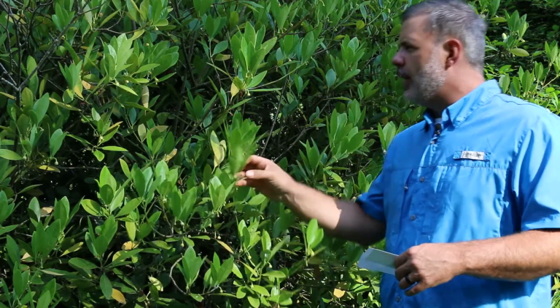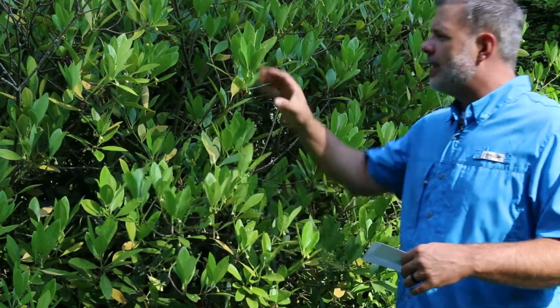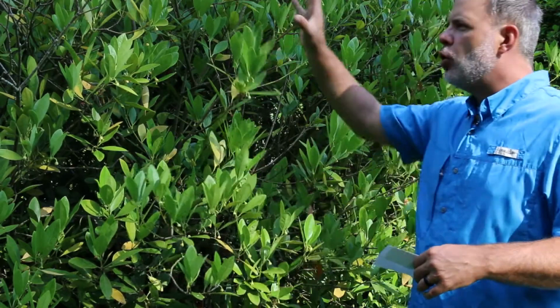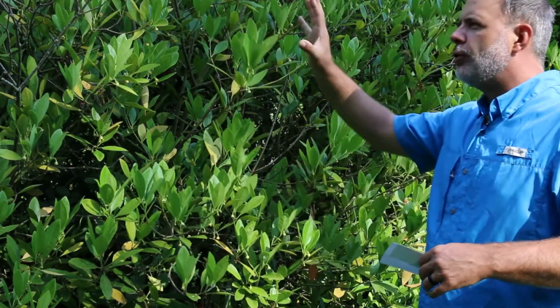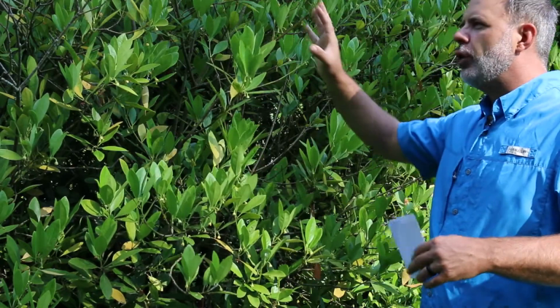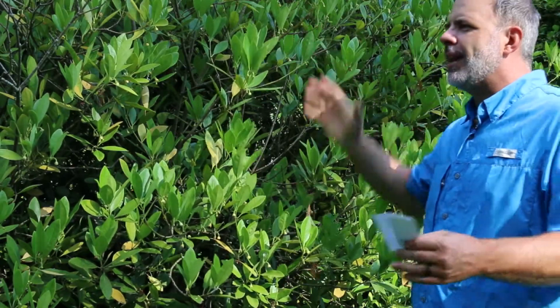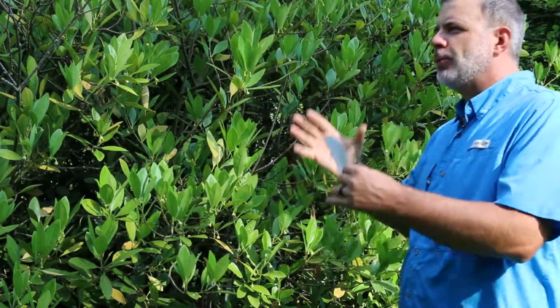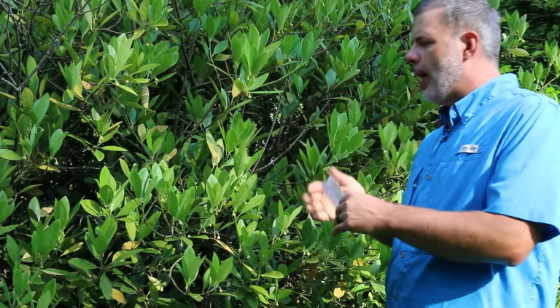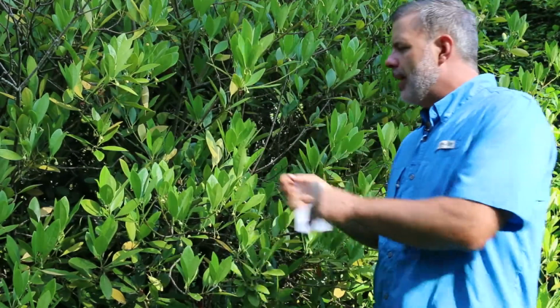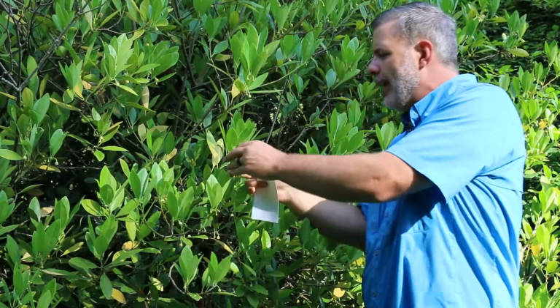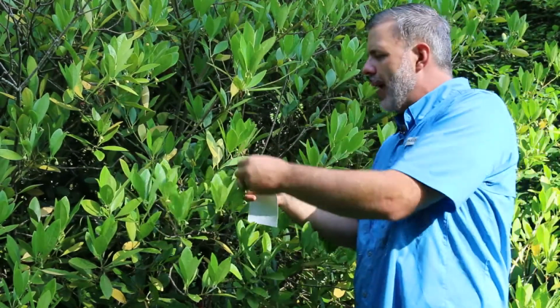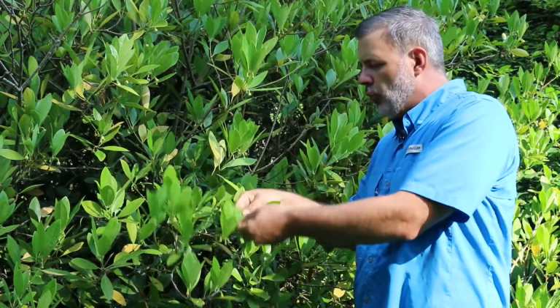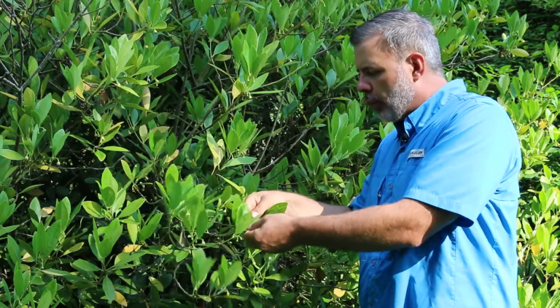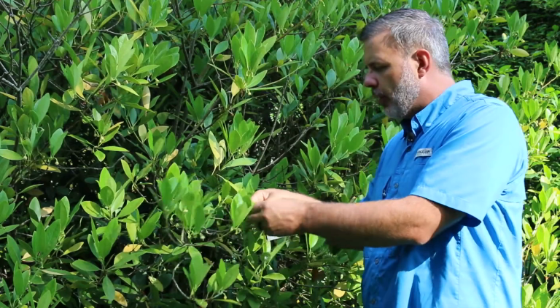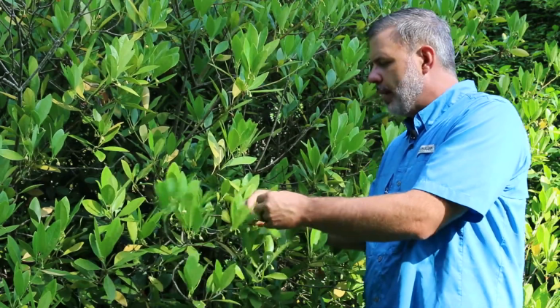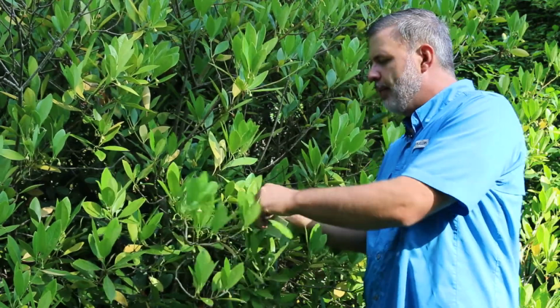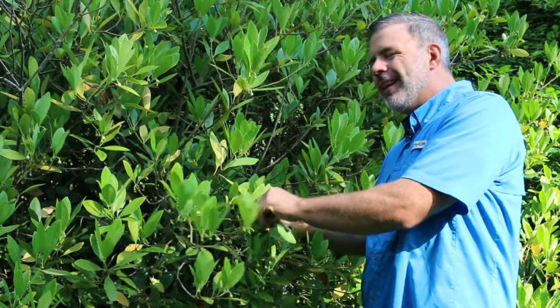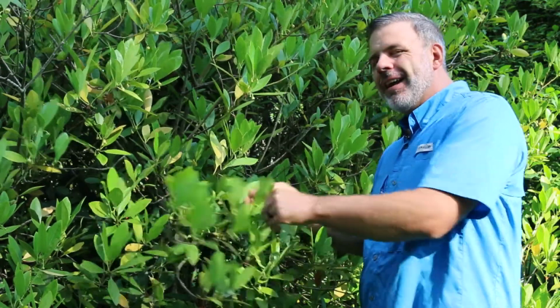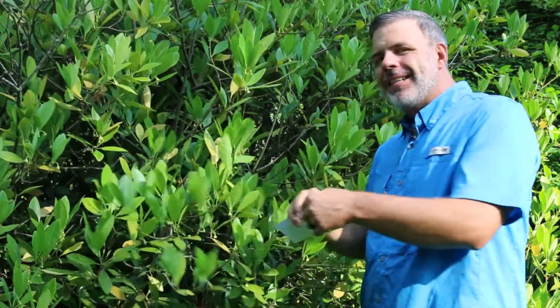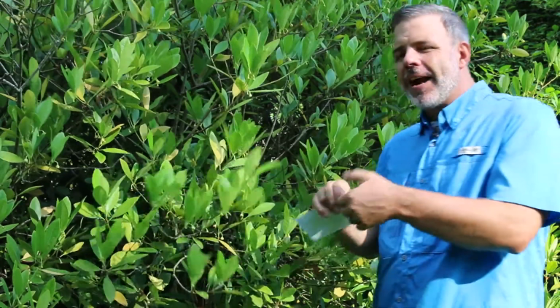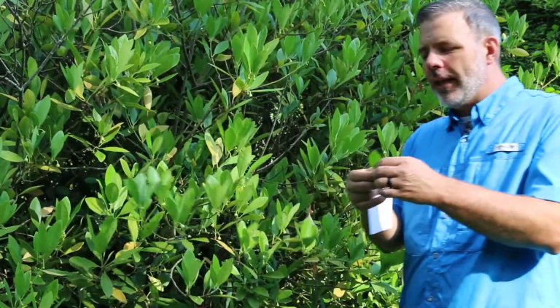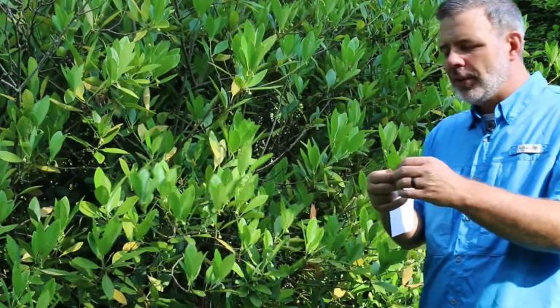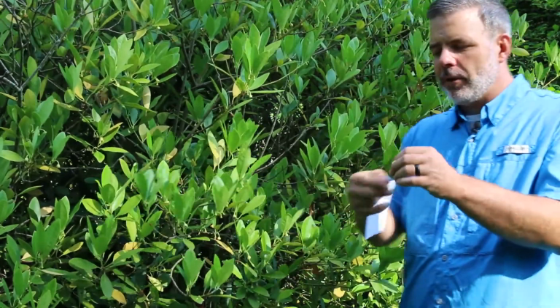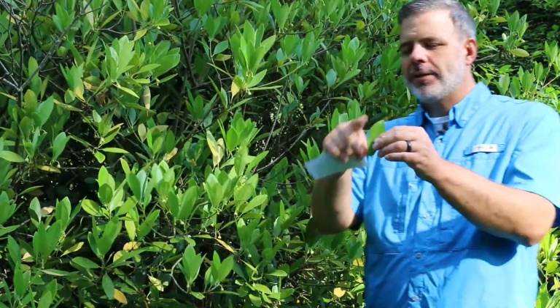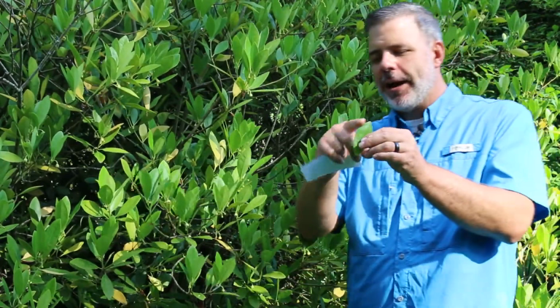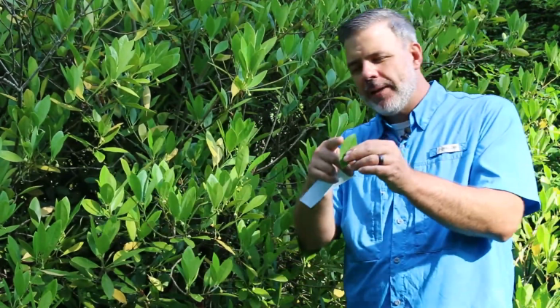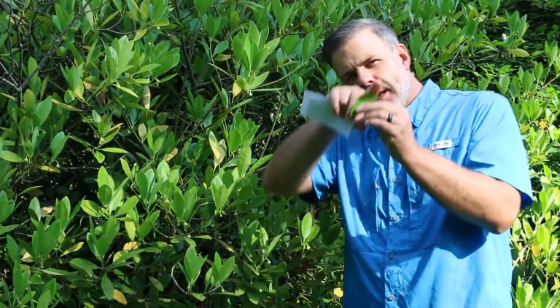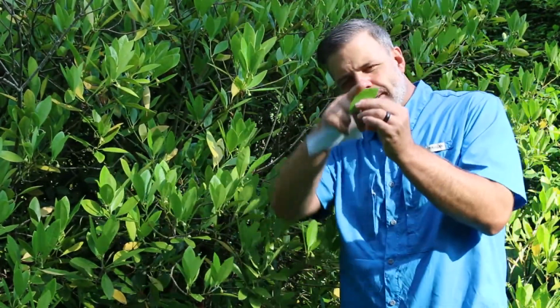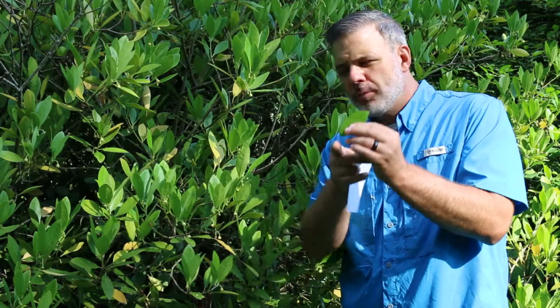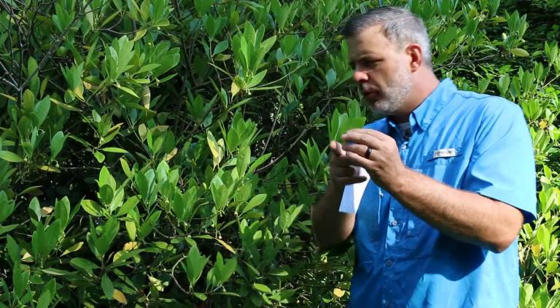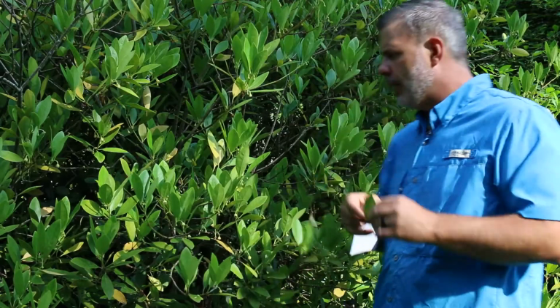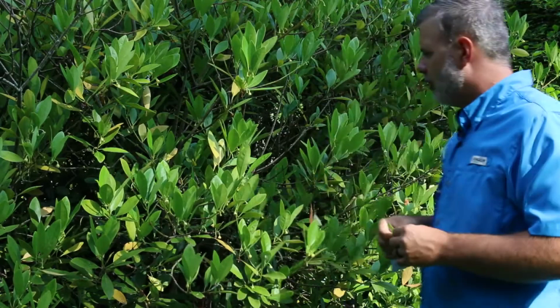You can see the newish foliage is upswept, lighter backs, darker fronts, very entire leaves typically. What does entire mean? It means that they're smooth on the edges.